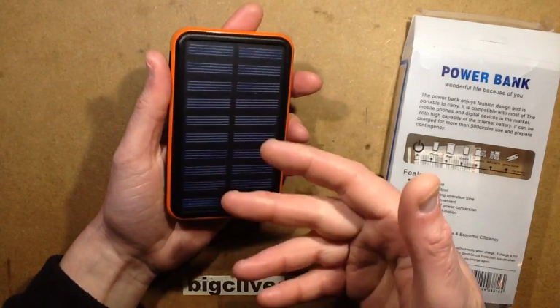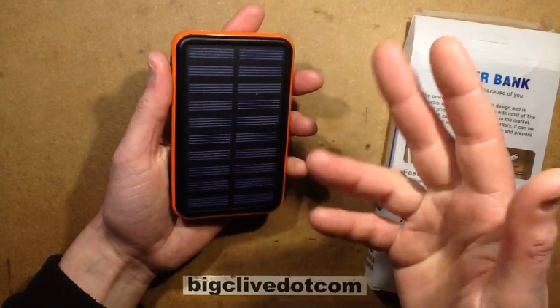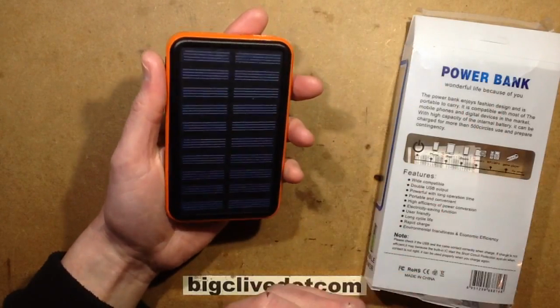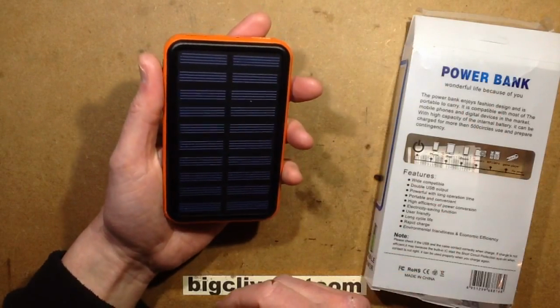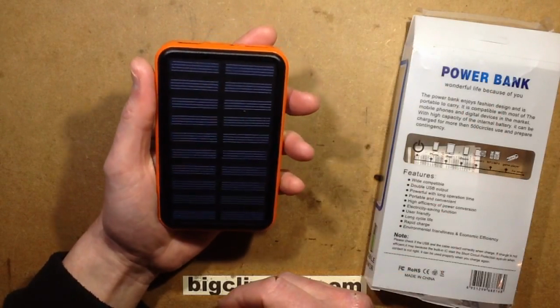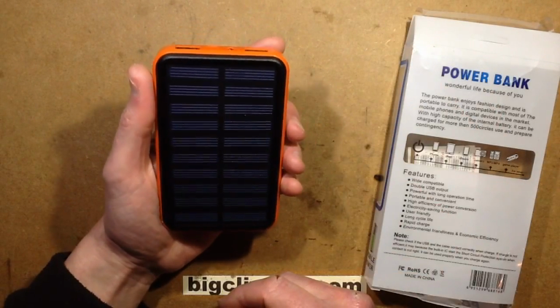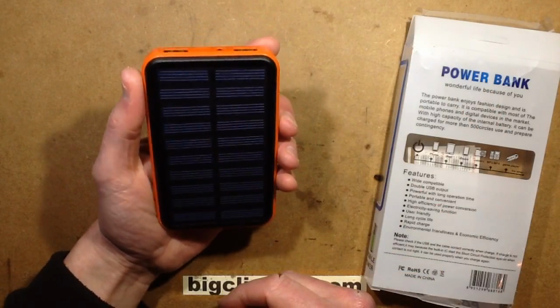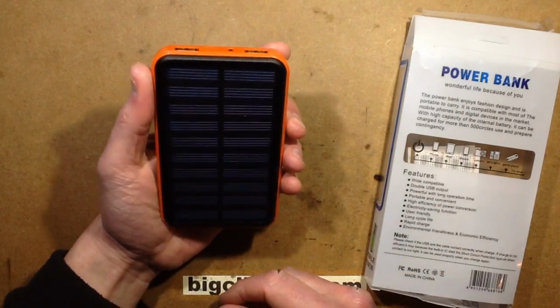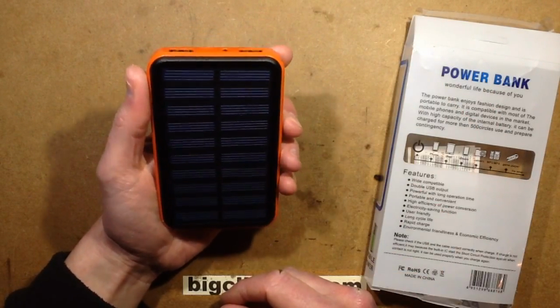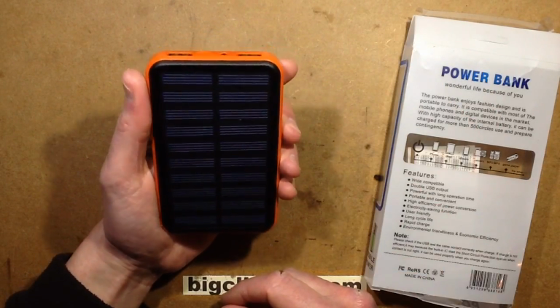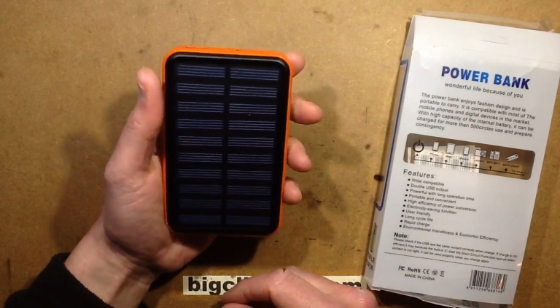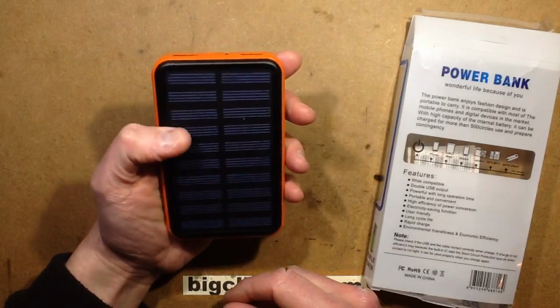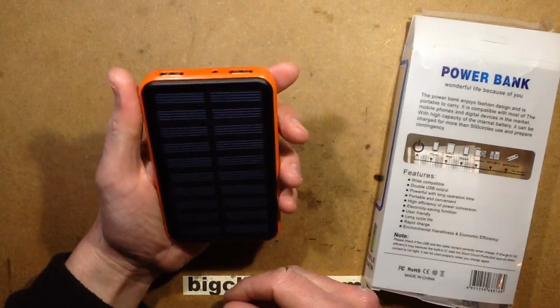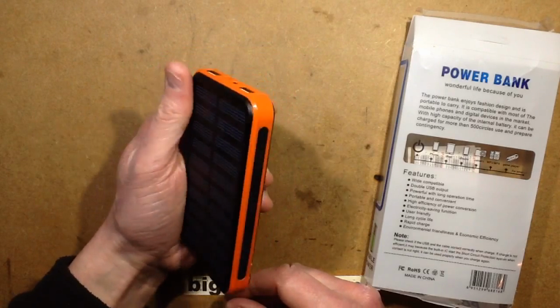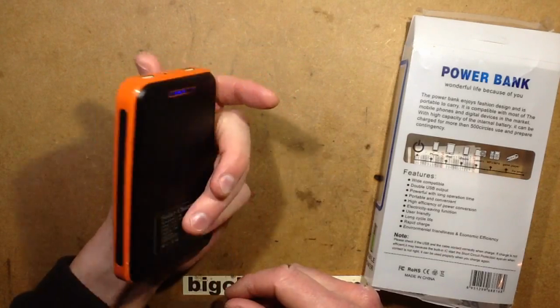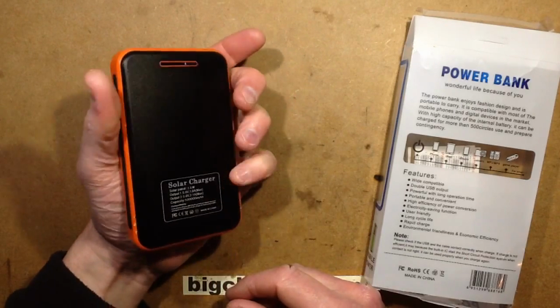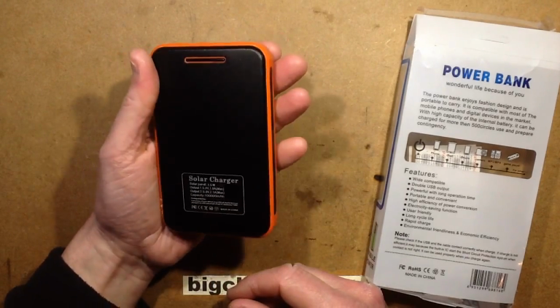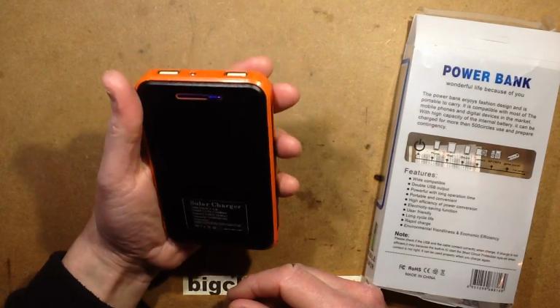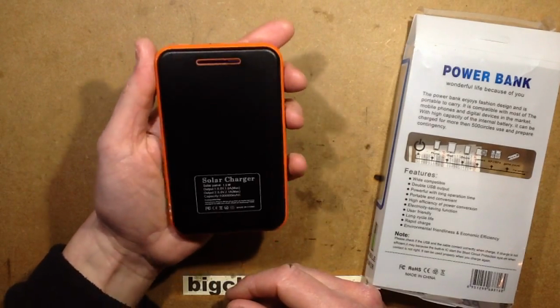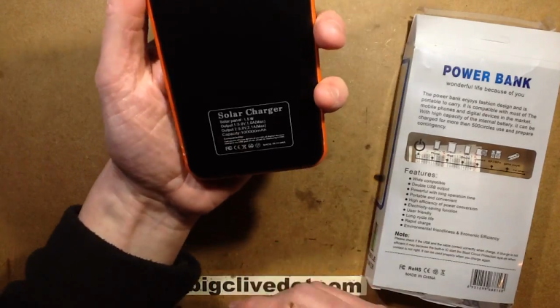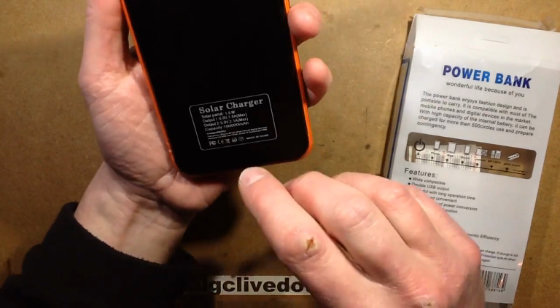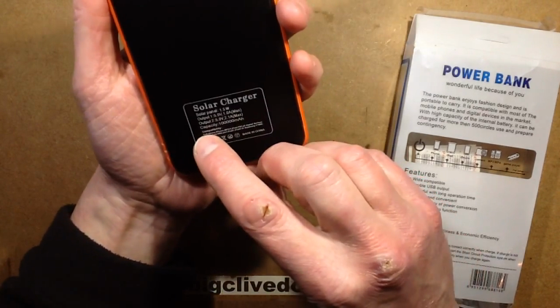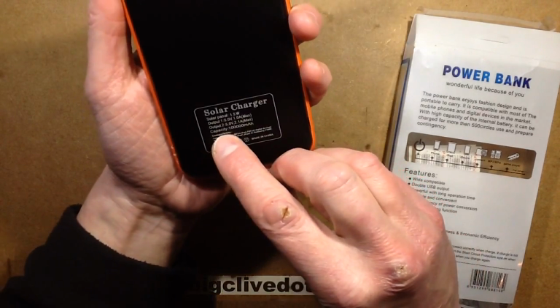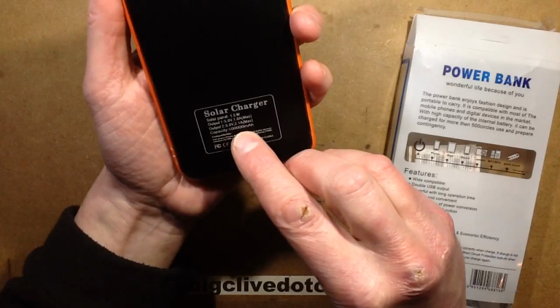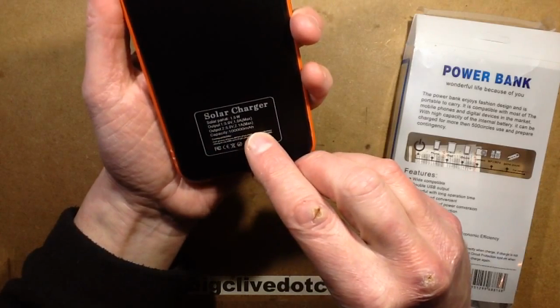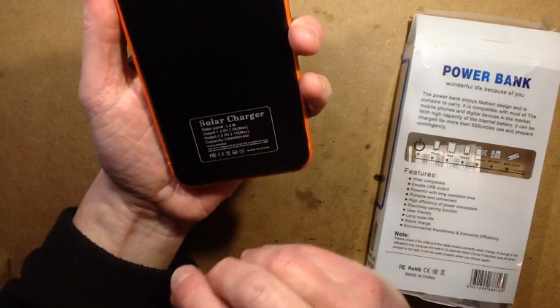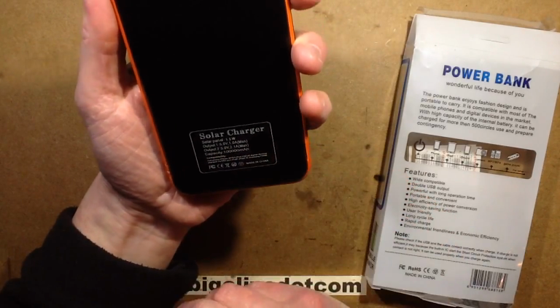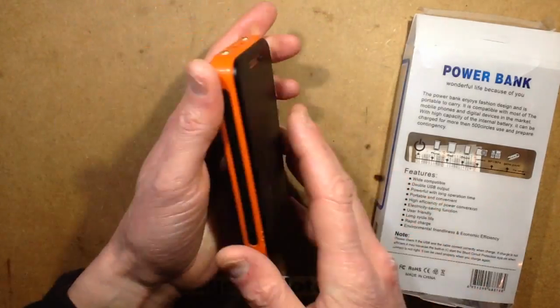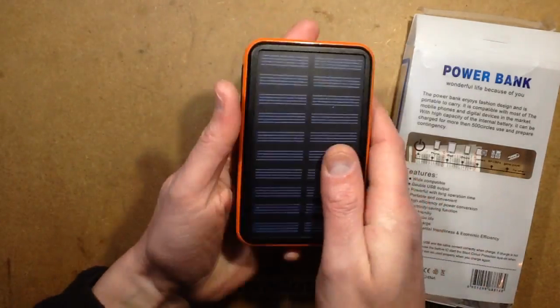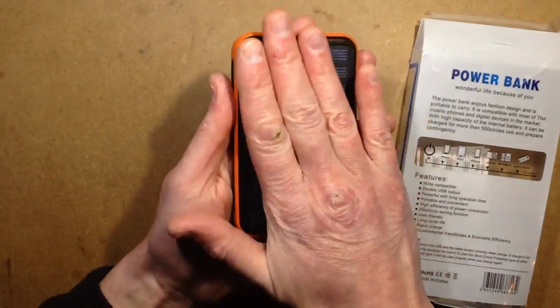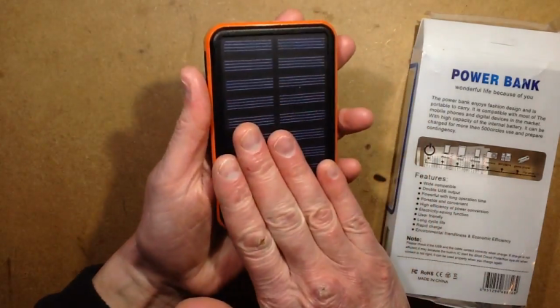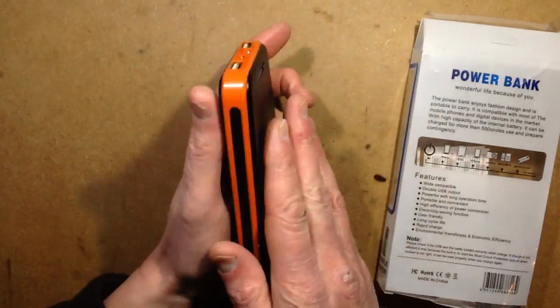By popular request, a 100,000 milliamp power bank from eBay, where they seem to be having a competition to see who can put up the most inflated figure. This one does say 100,000 milliamp hour, and it's got a solar panel on the front for charging as well.